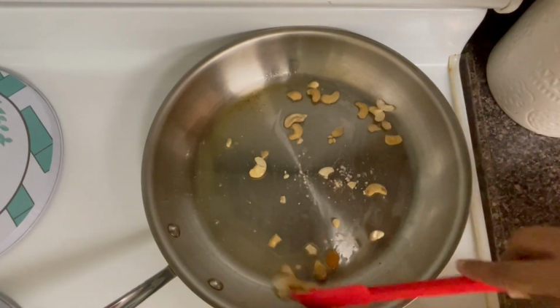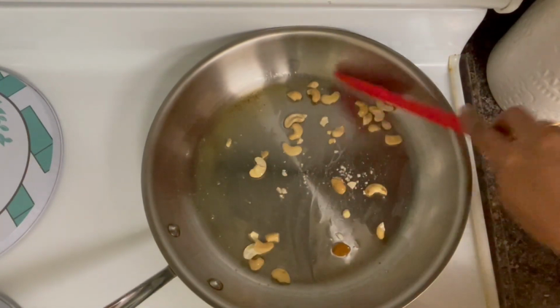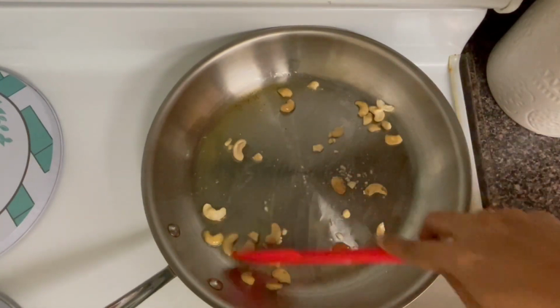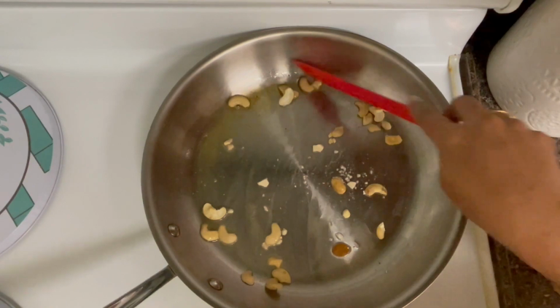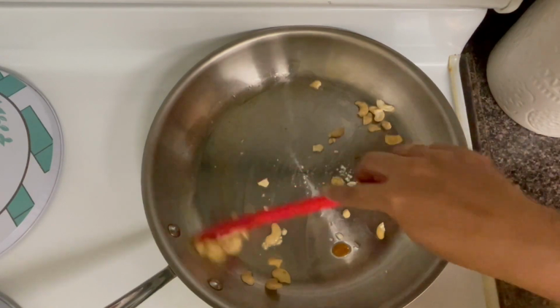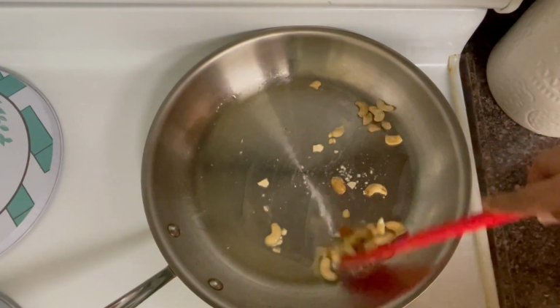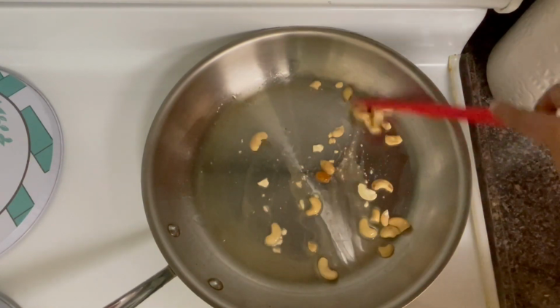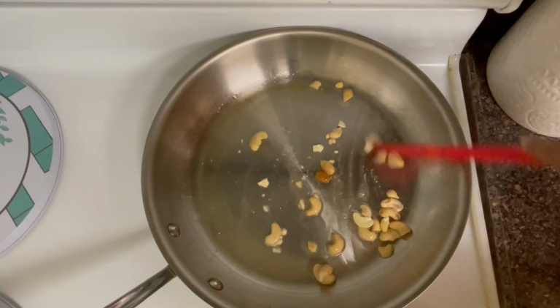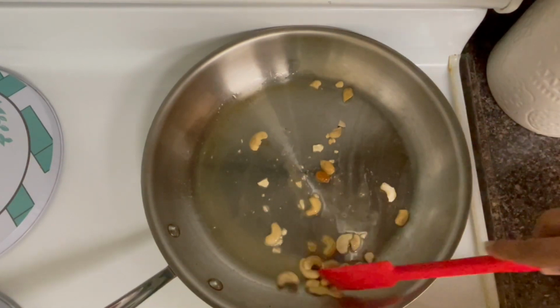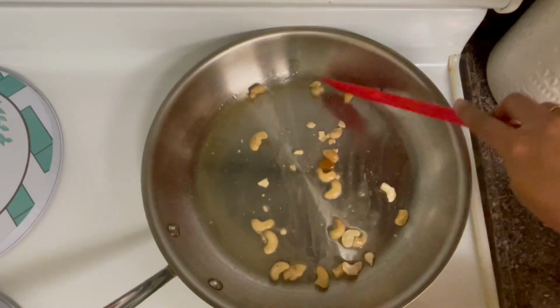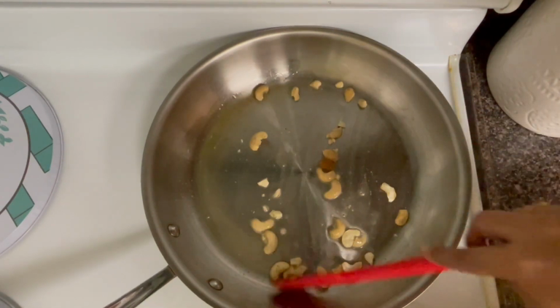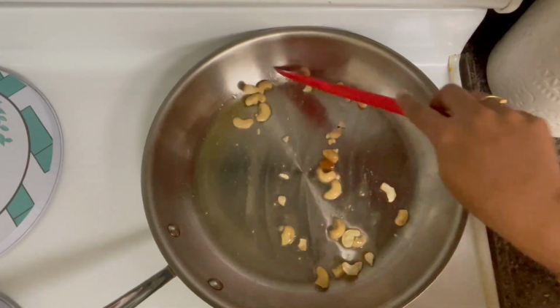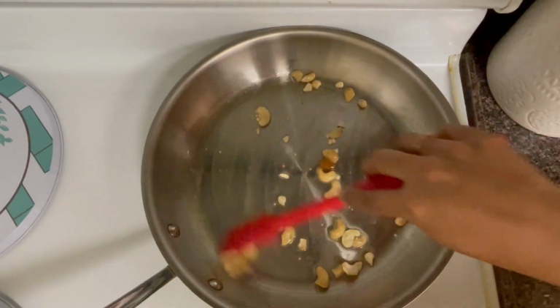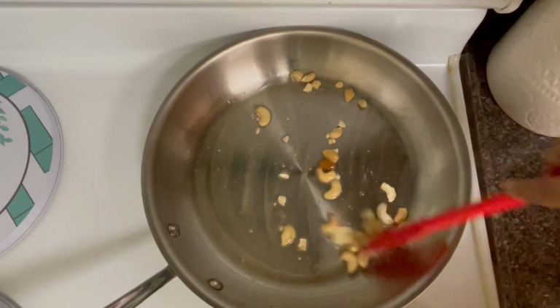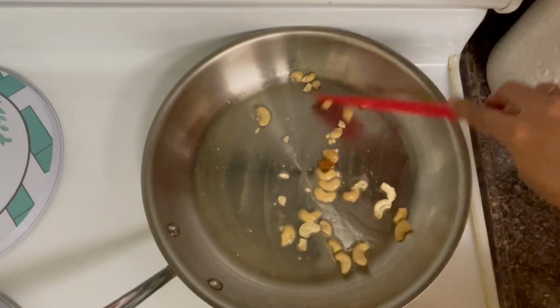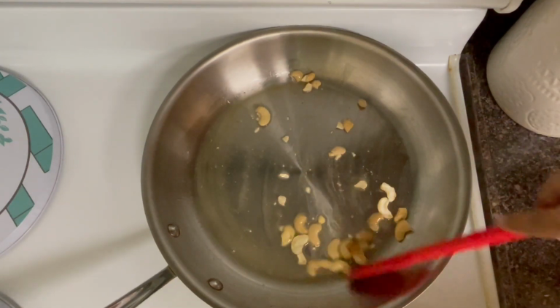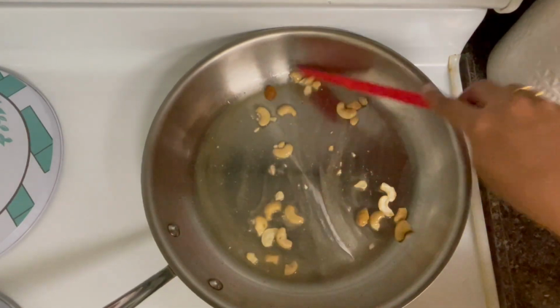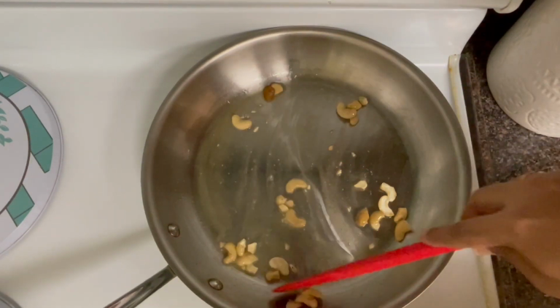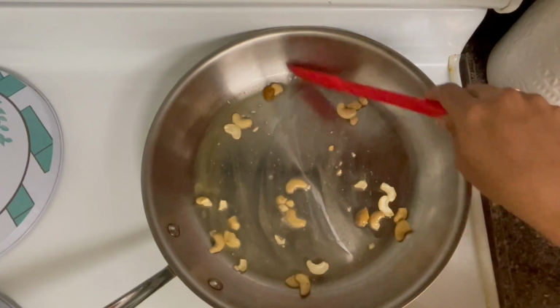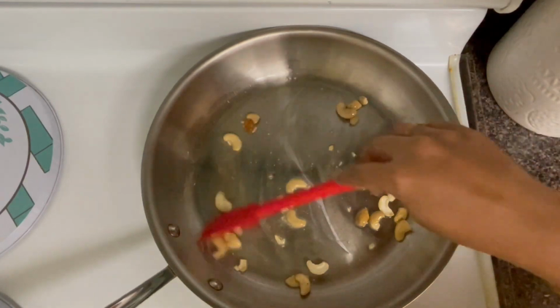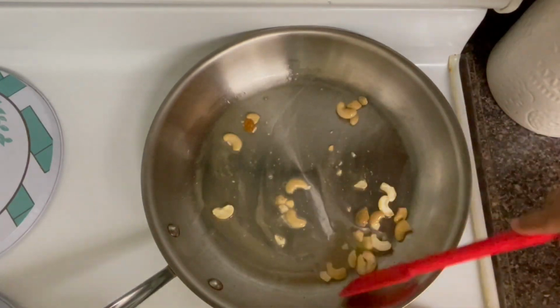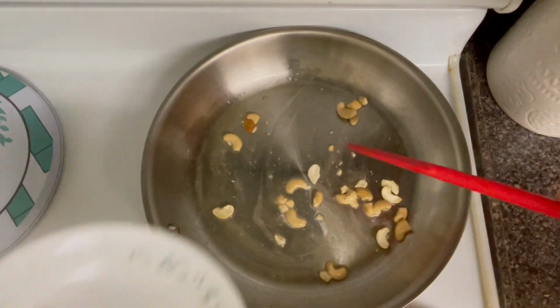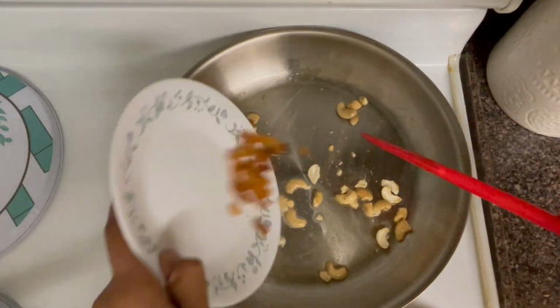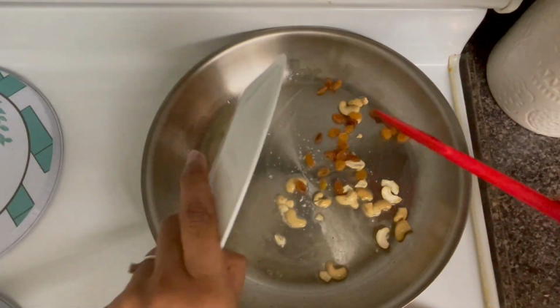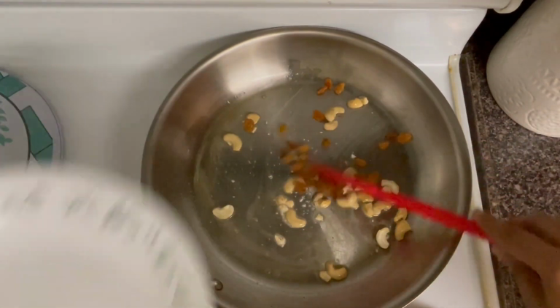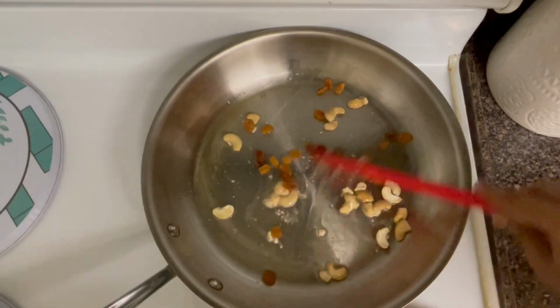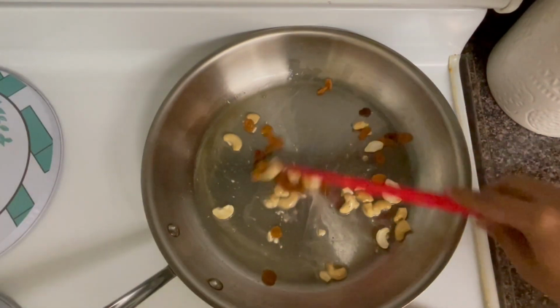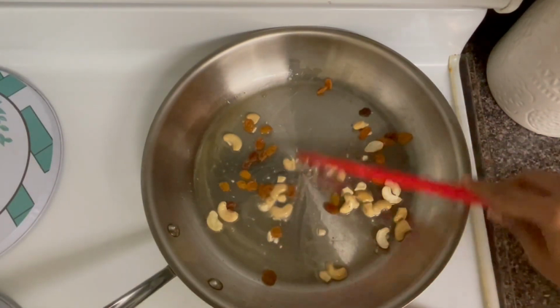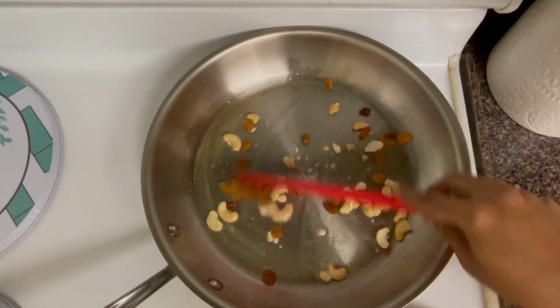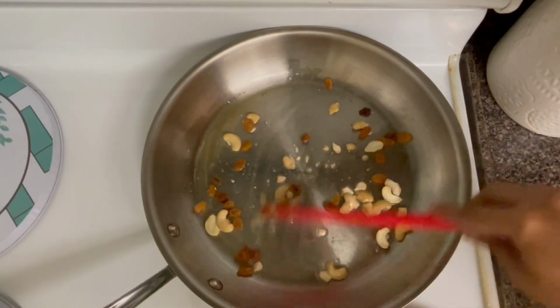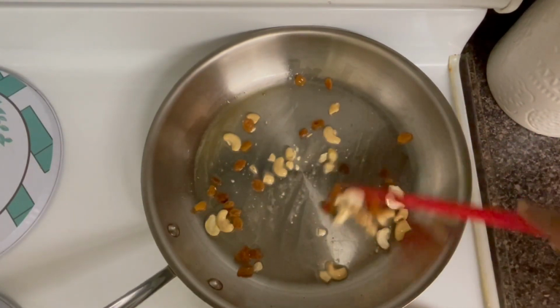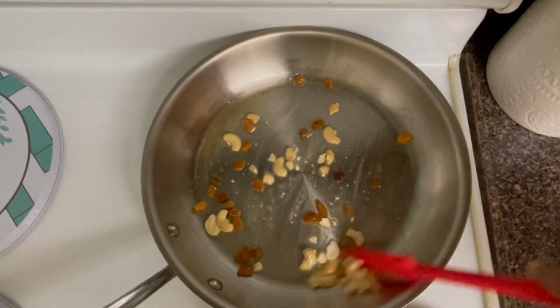First, we have a rawadu. In a pan, we have 1 teaspoon of 2 teaspoons. Then, you can make a rawadu.